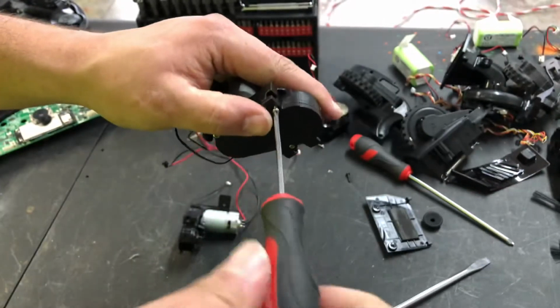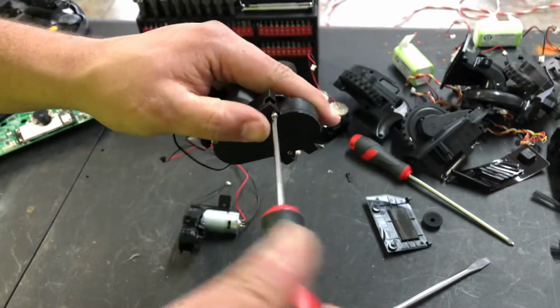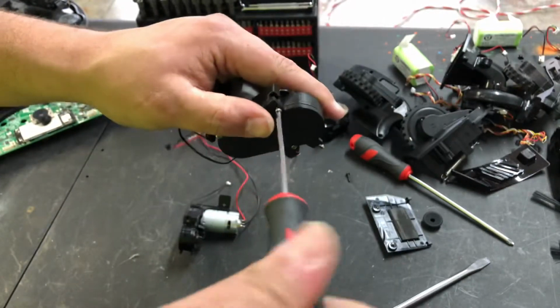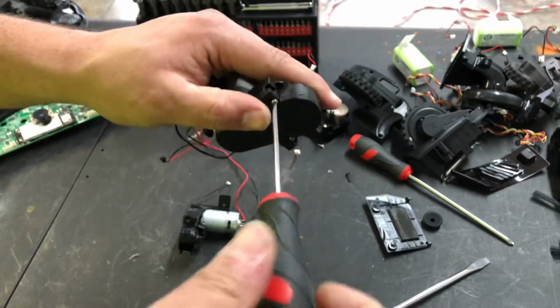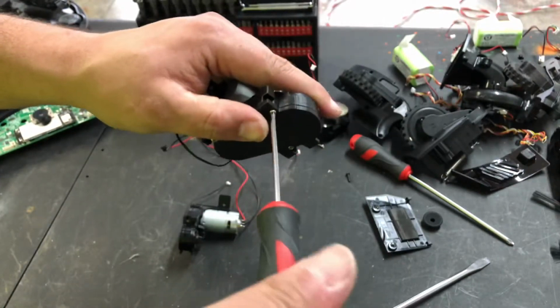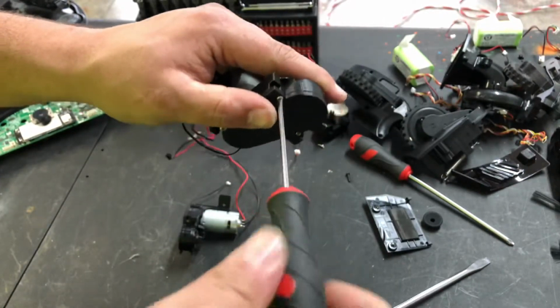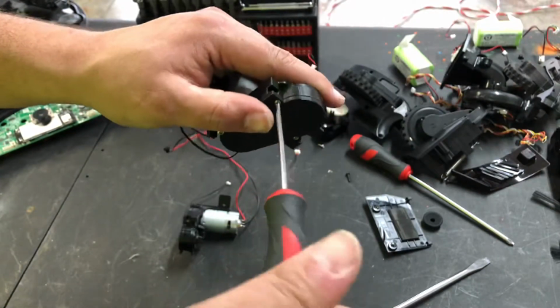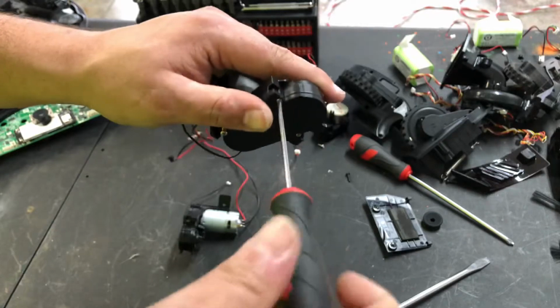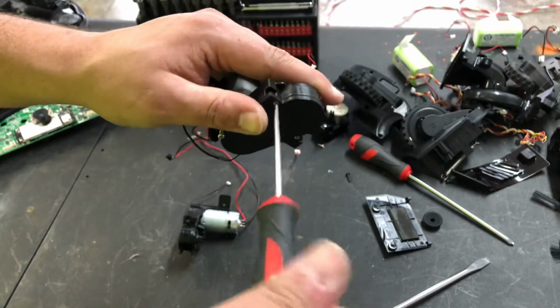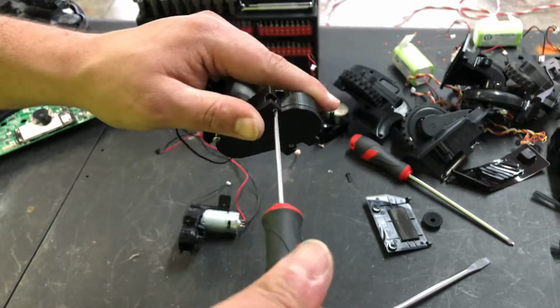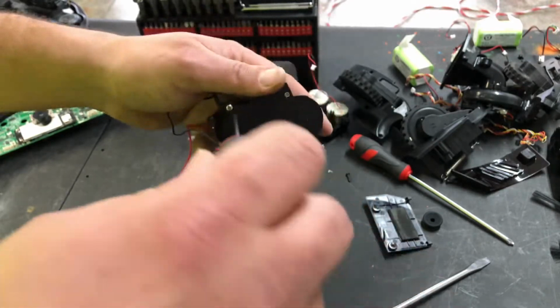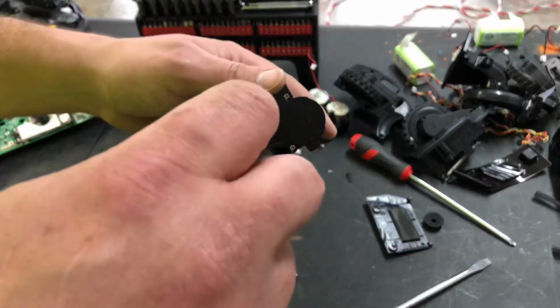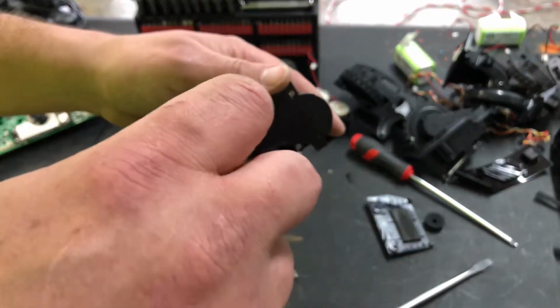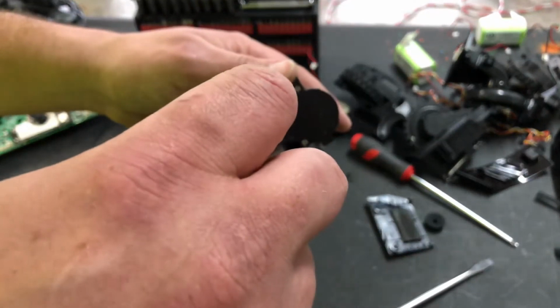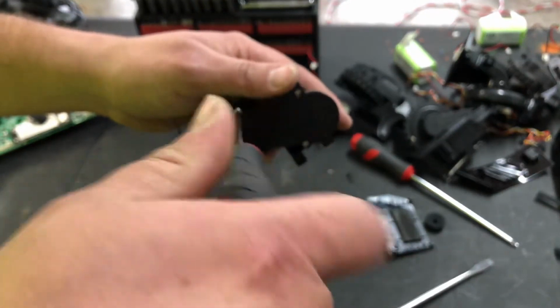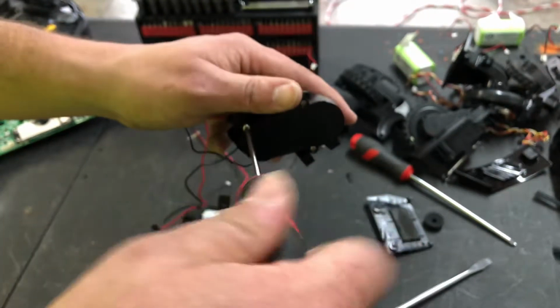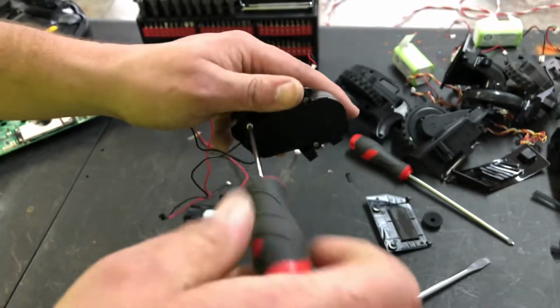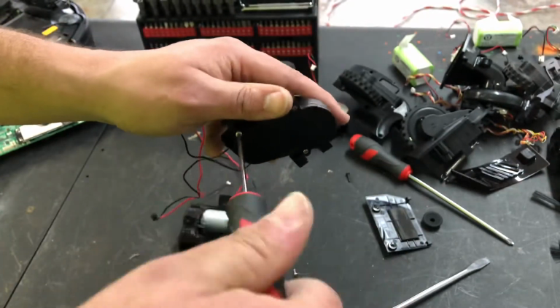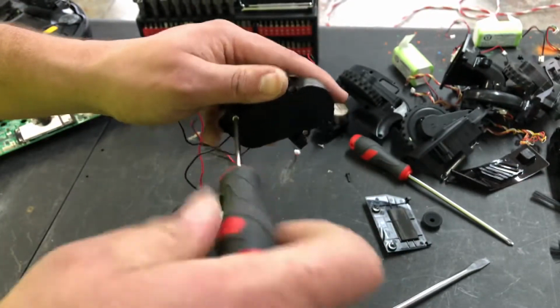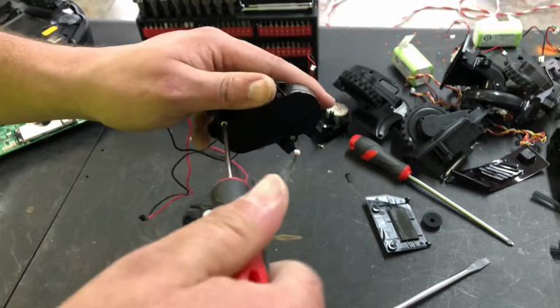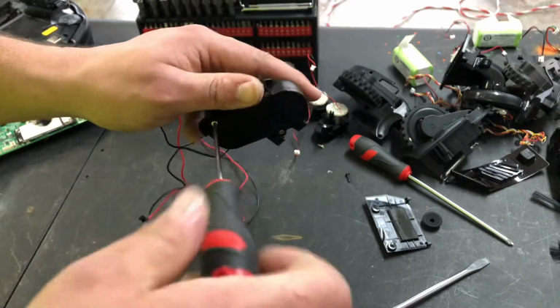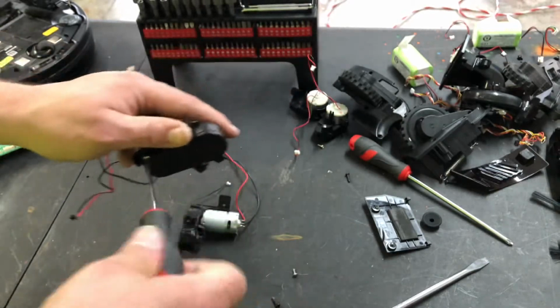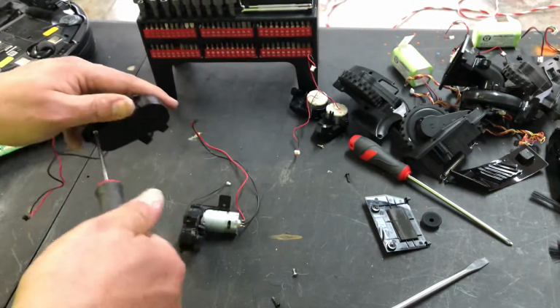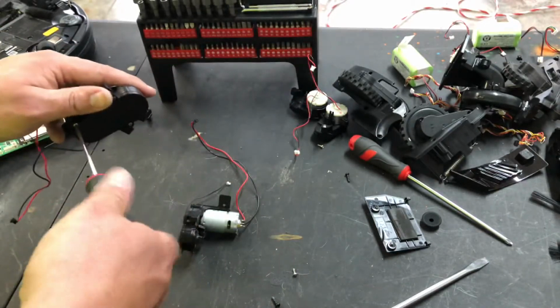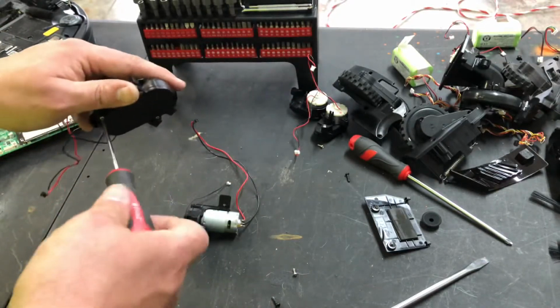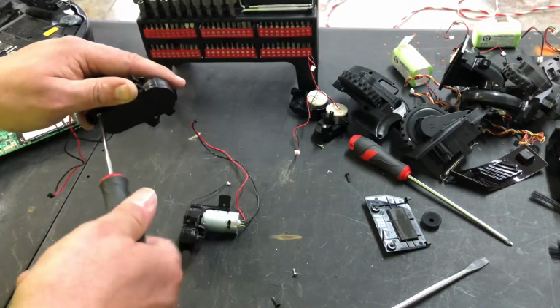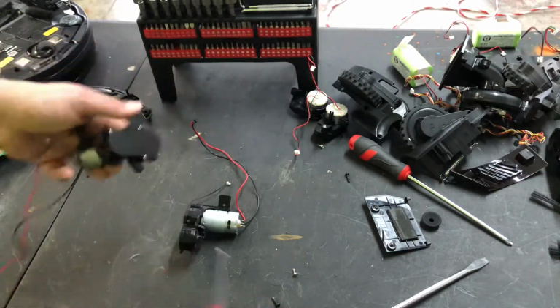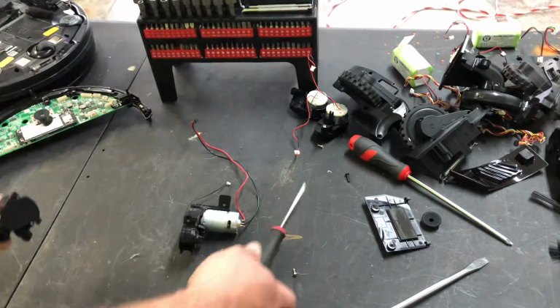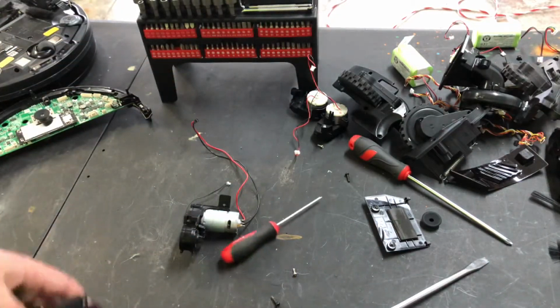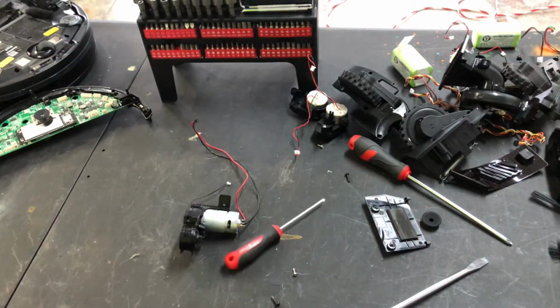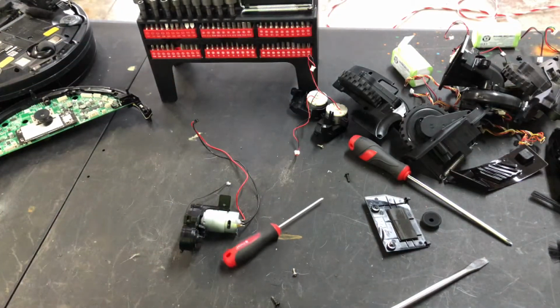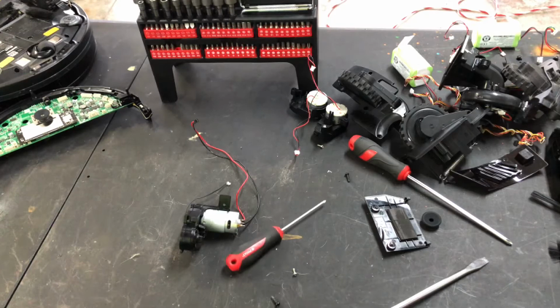So that's how to check your Shark IQ 1001 main brush motor assembly. Thanks for watching guys, hope this video helped — if it did, hit that like button!